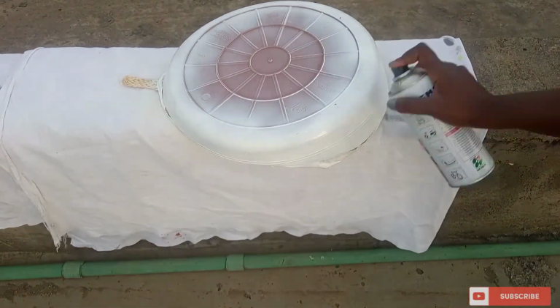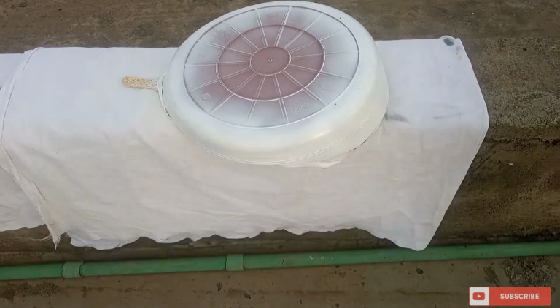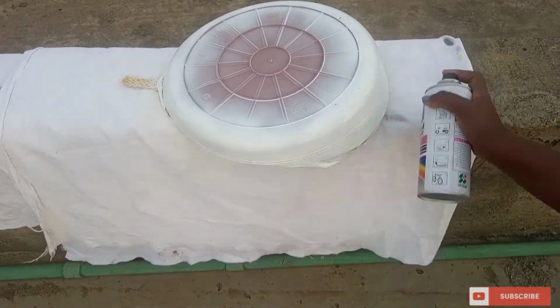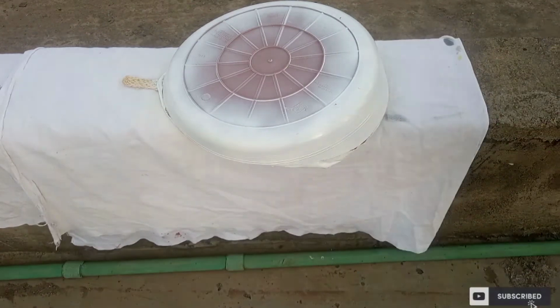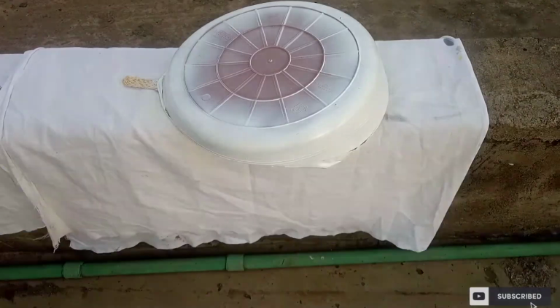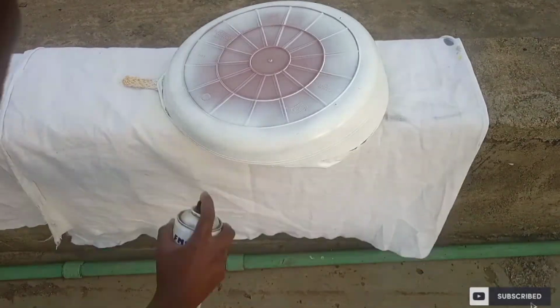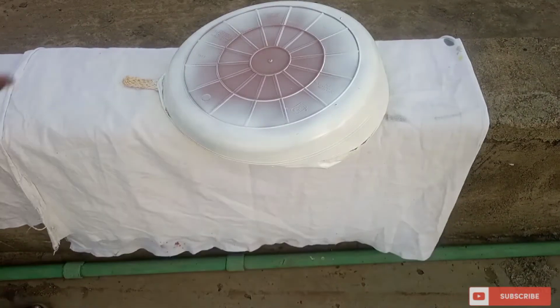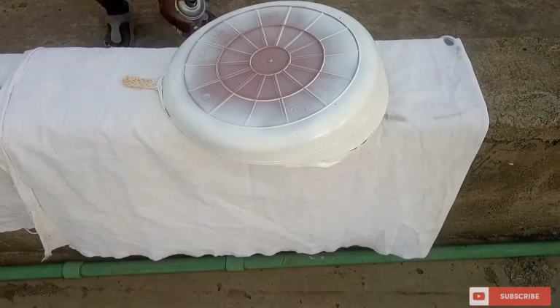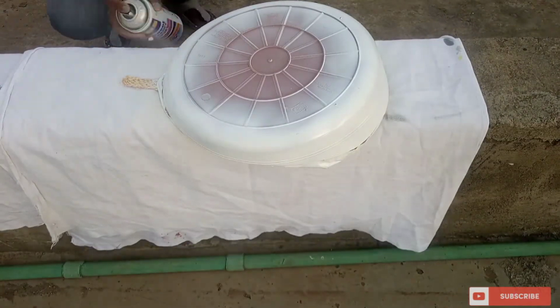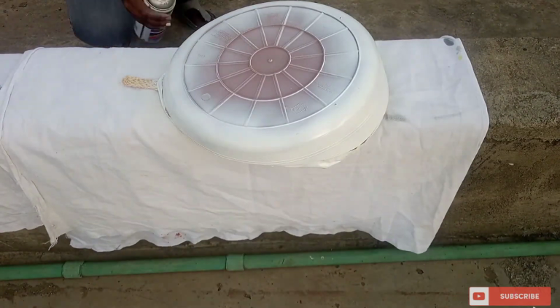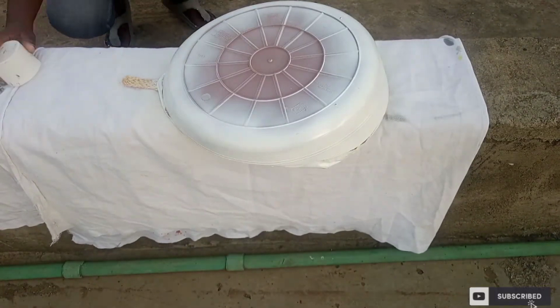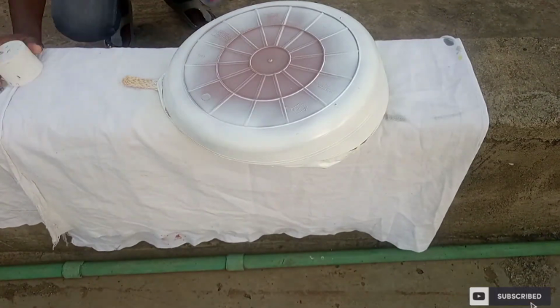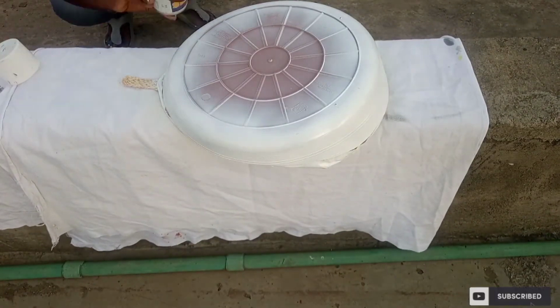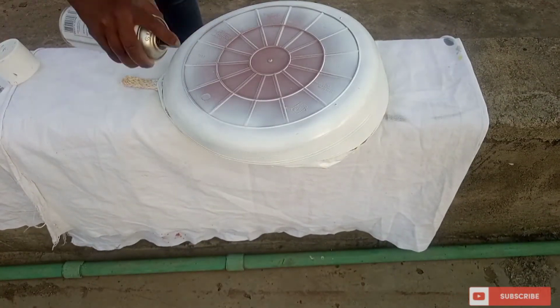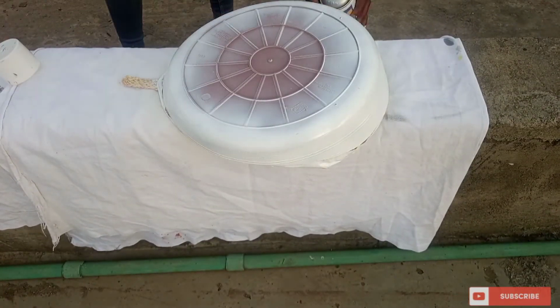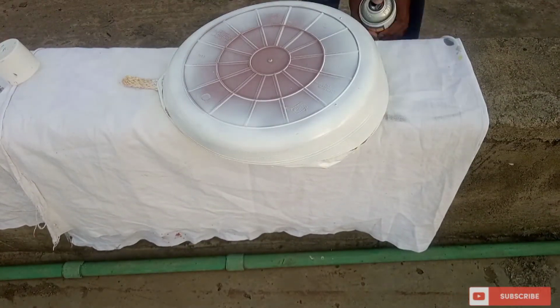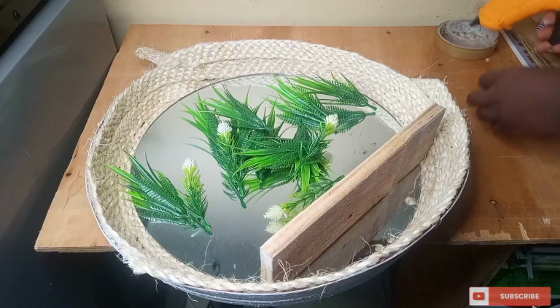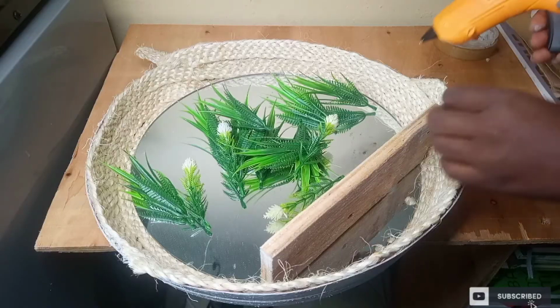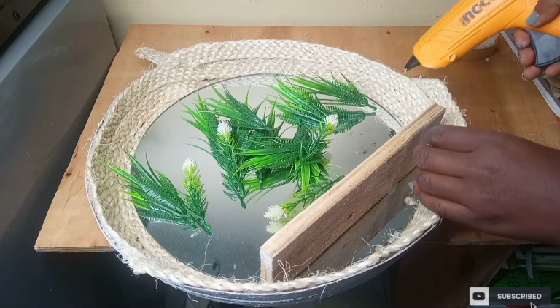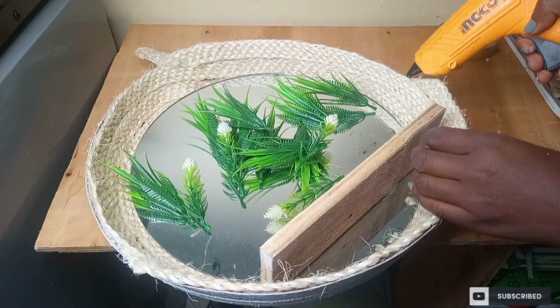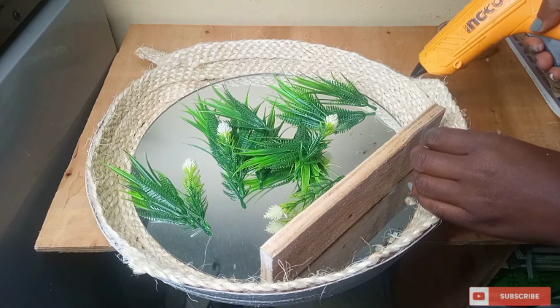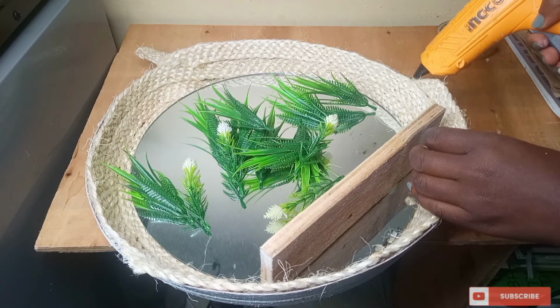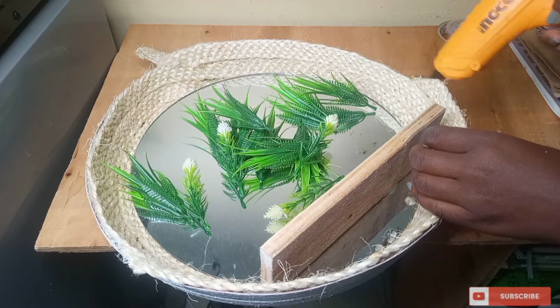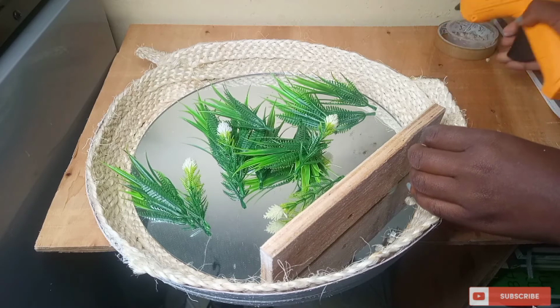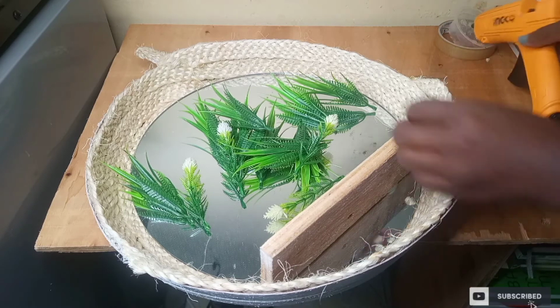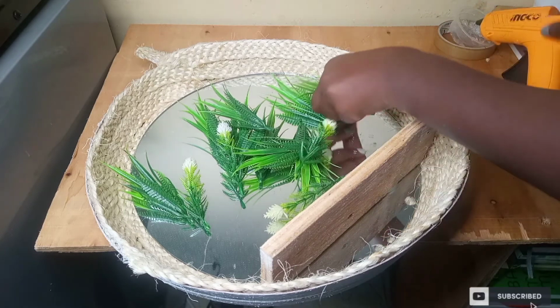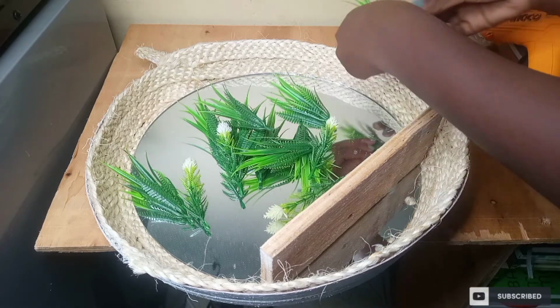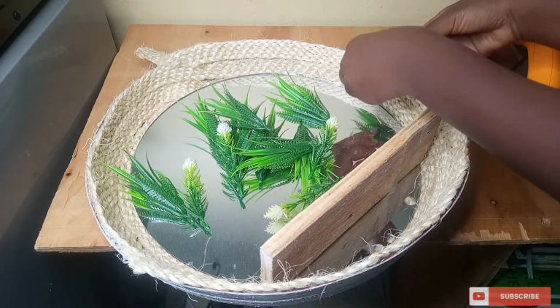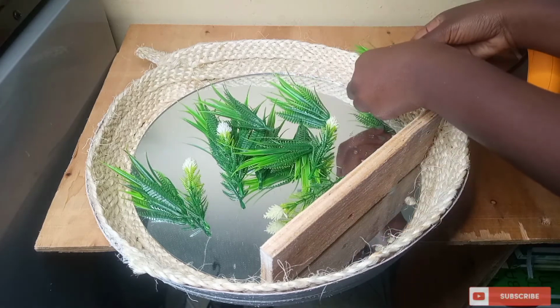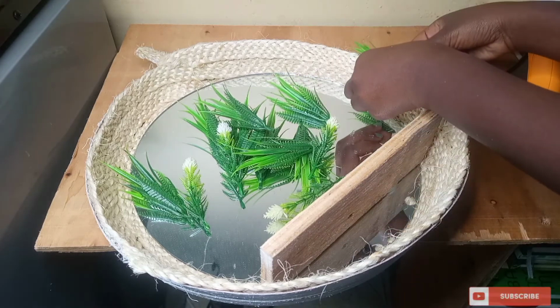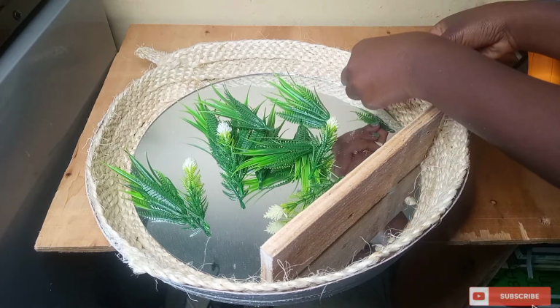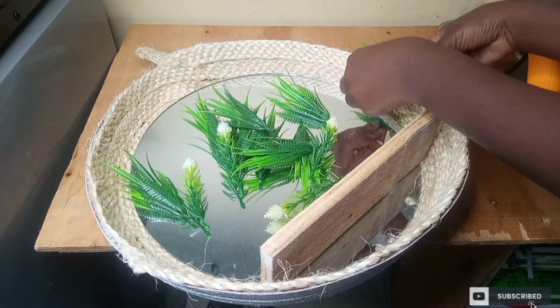I could have decided to leave it at that point, but I just need to have a little fun, so I decided to add the plastic plant all around.